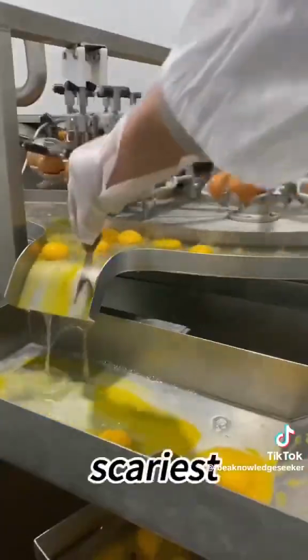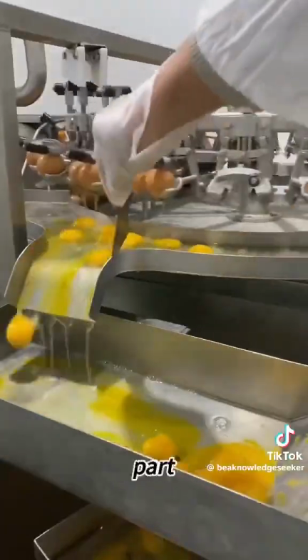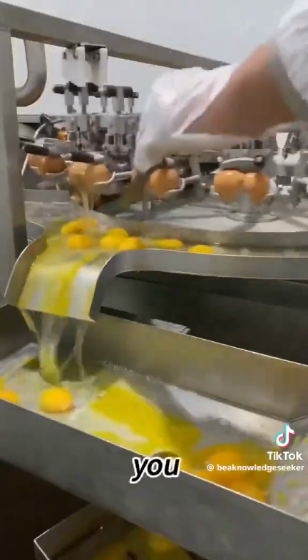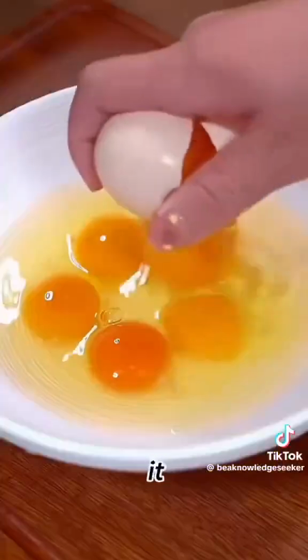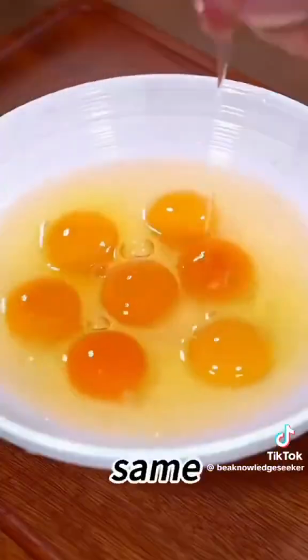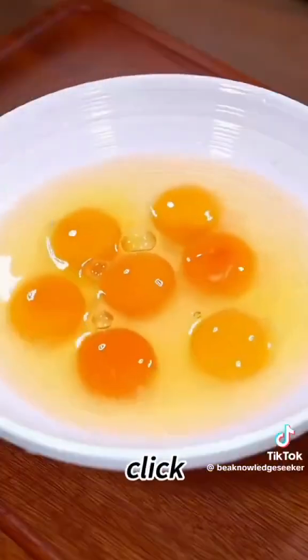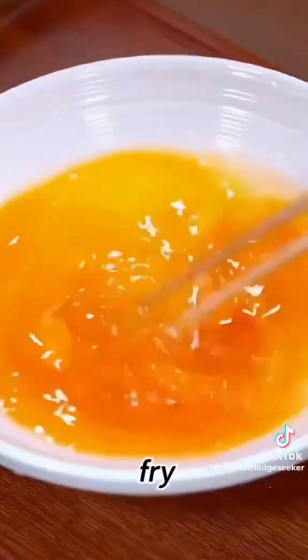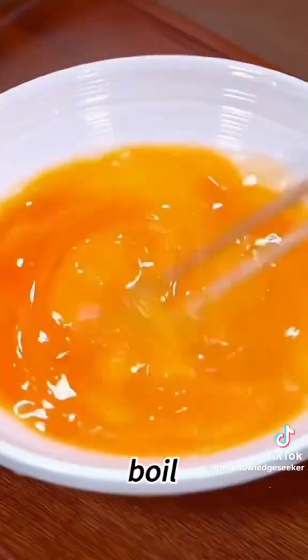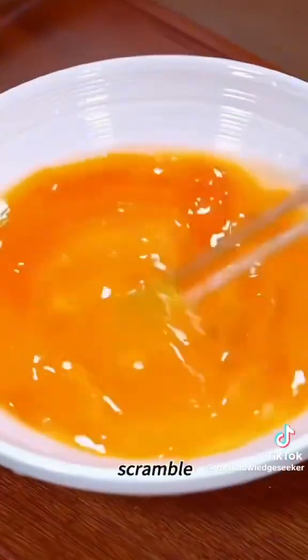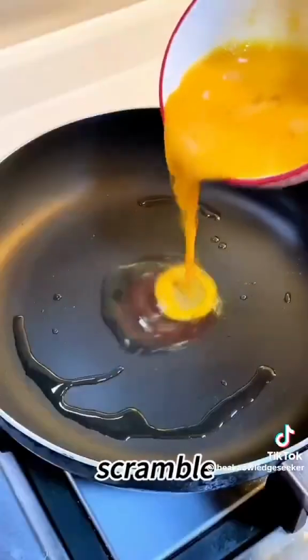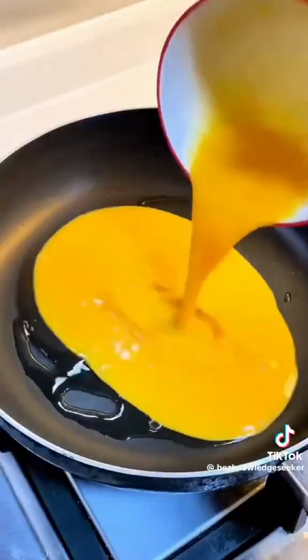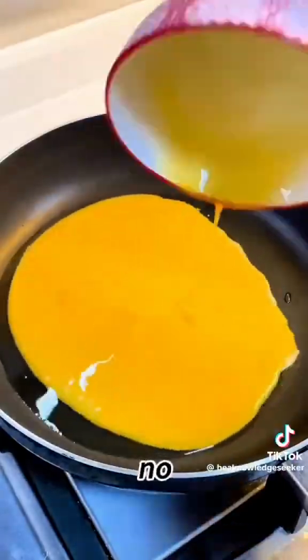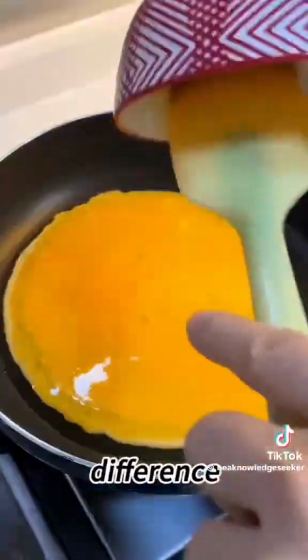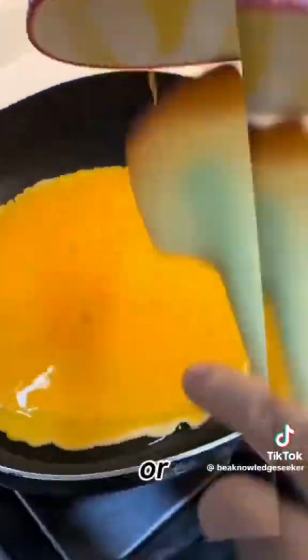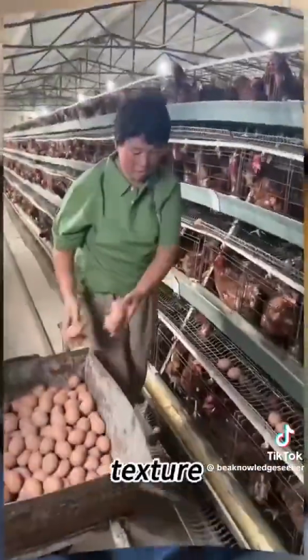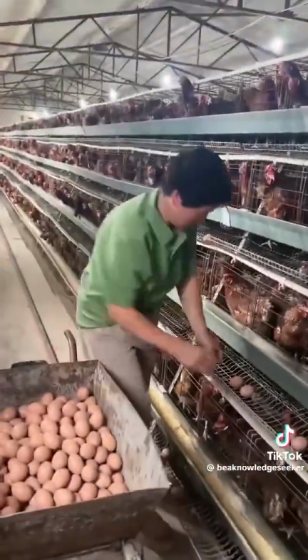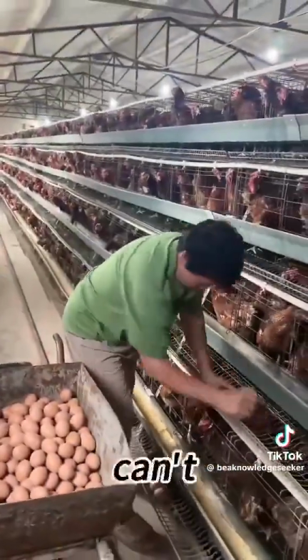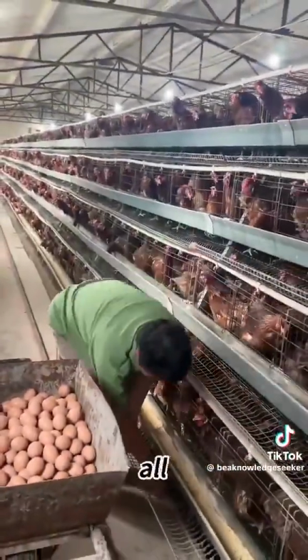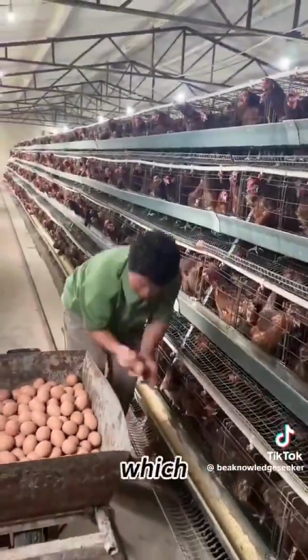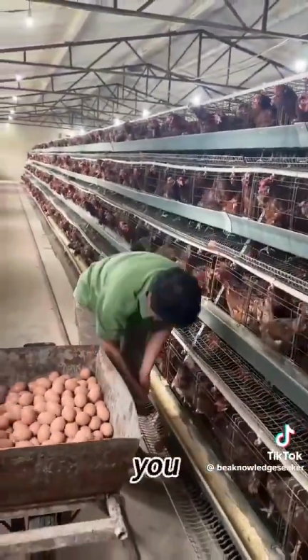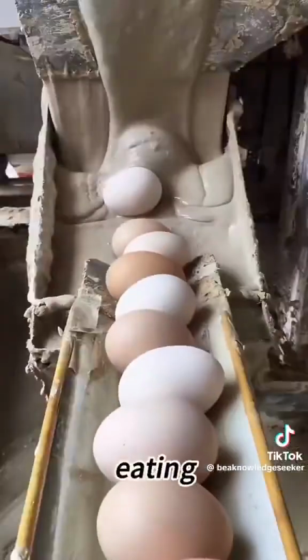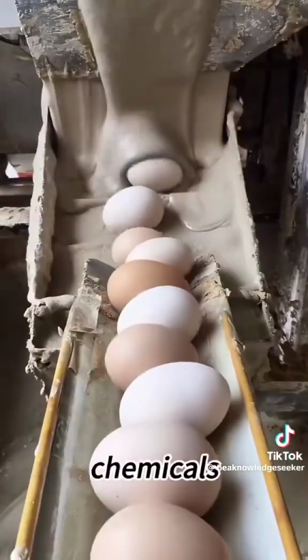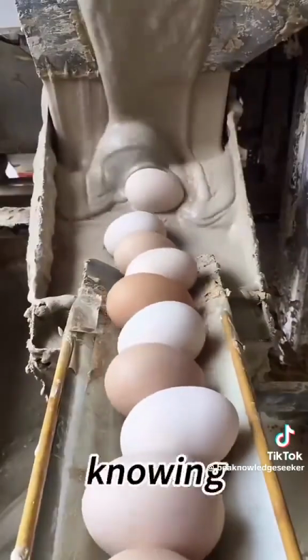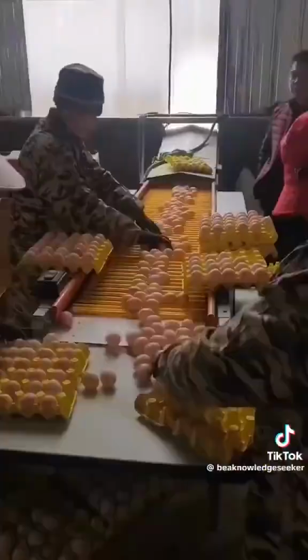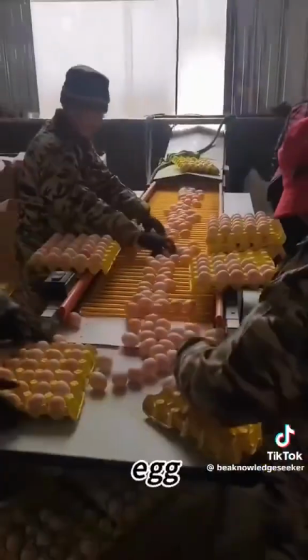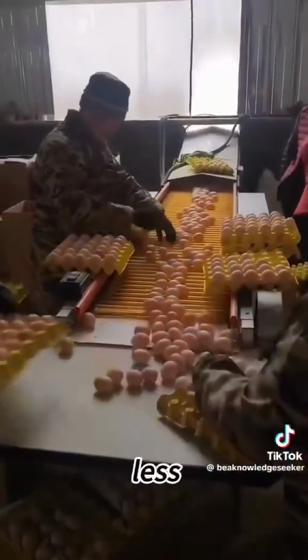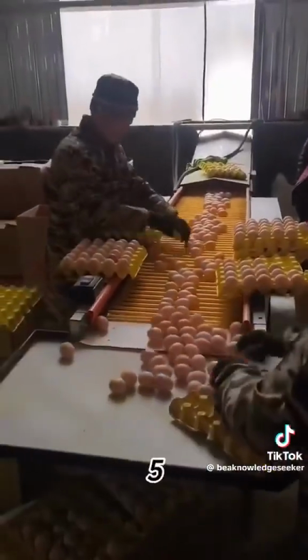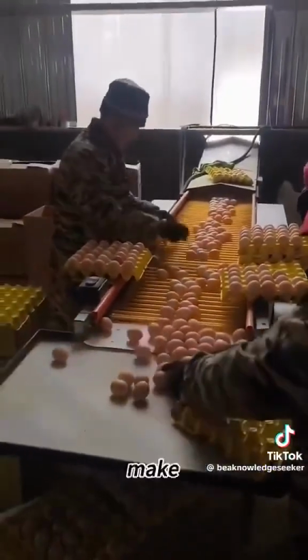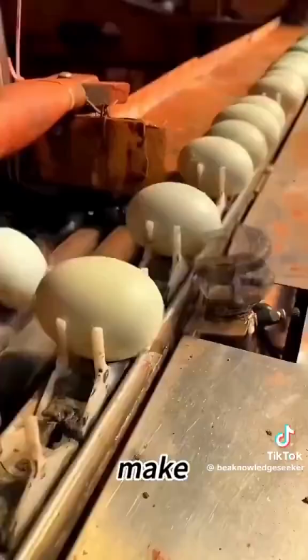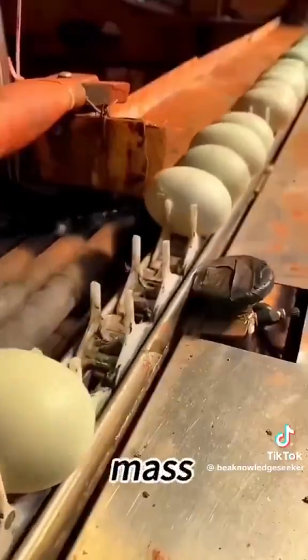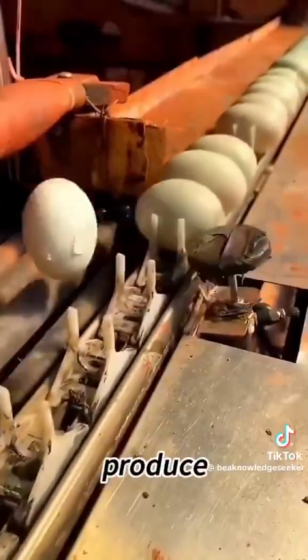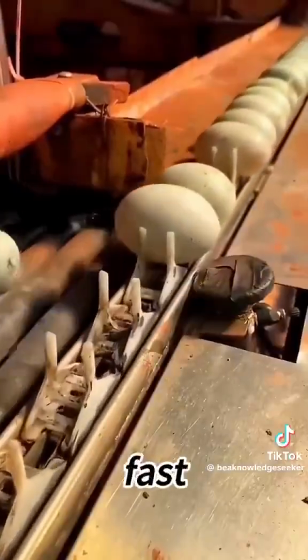The scariest part? When you crack it, you hear the same click. Fry it, boil it, scramble it — almost no difference in taste or texture. Most people can't tell at all, which means you might be eating chemicals without knowing. Each egg takes less than five minutes to make, so they can mass produce them fast.